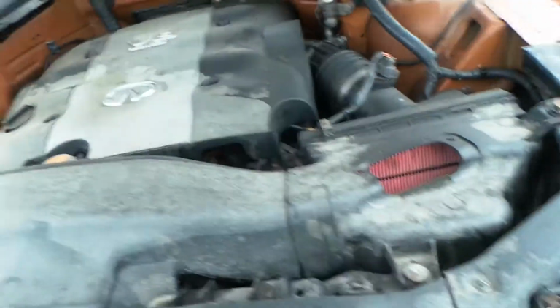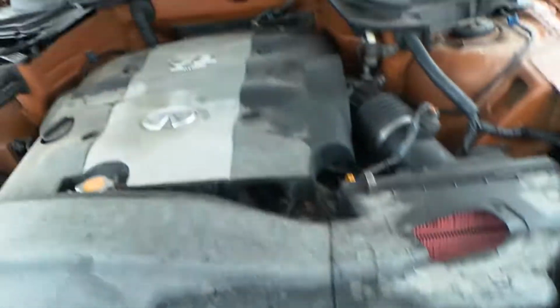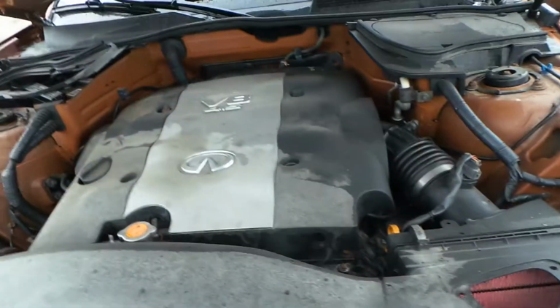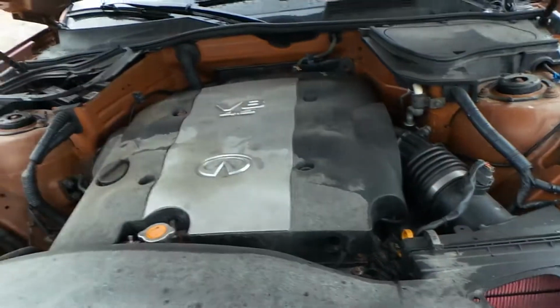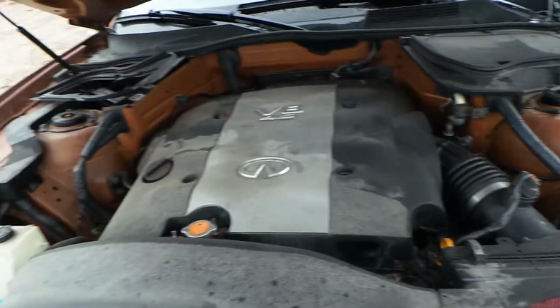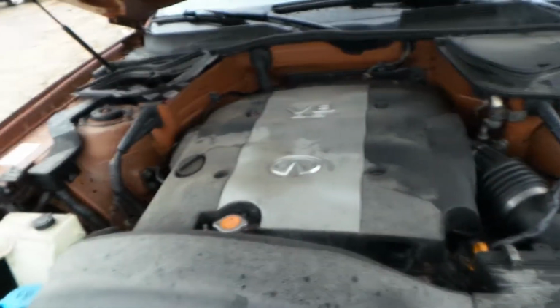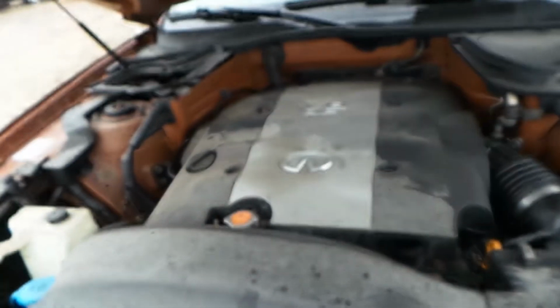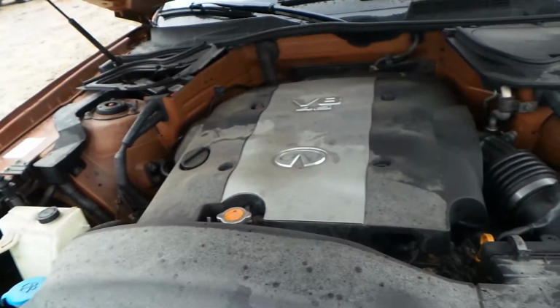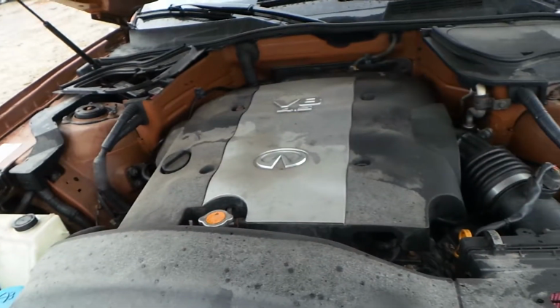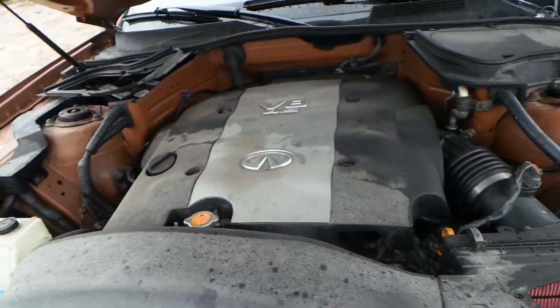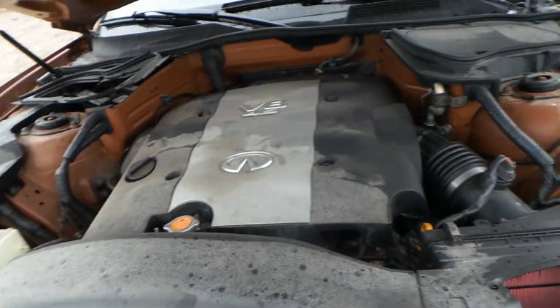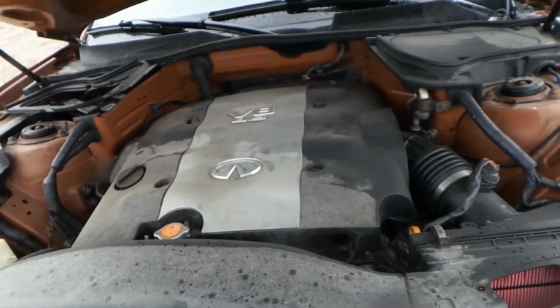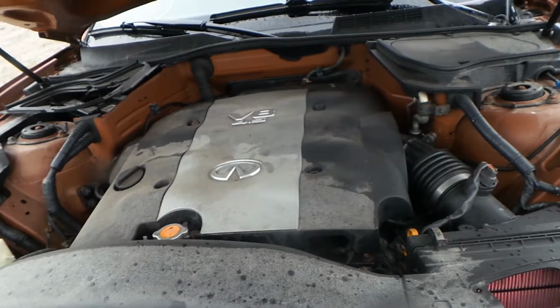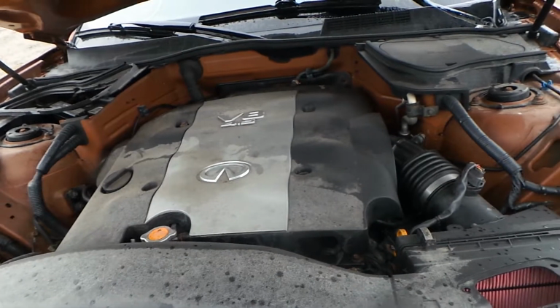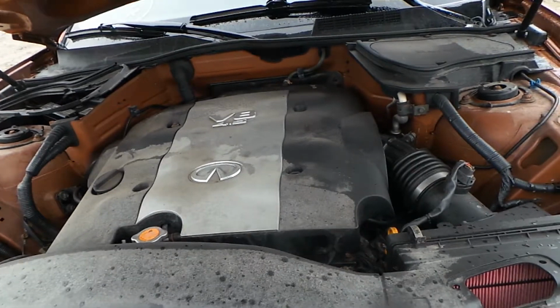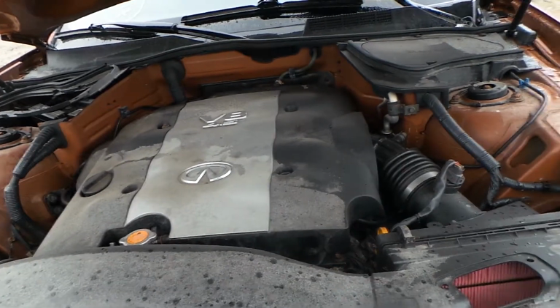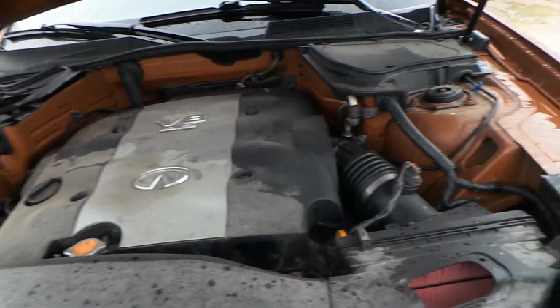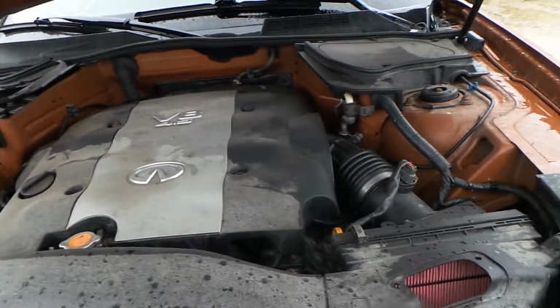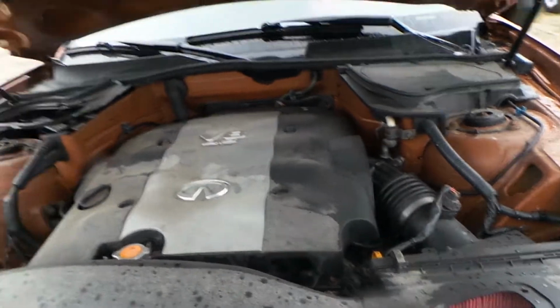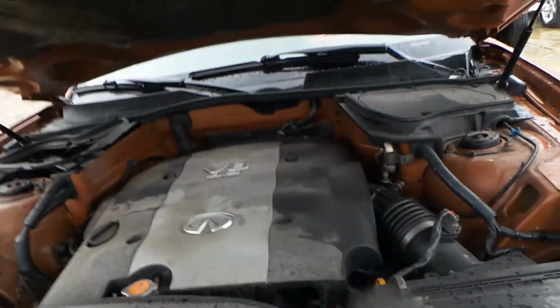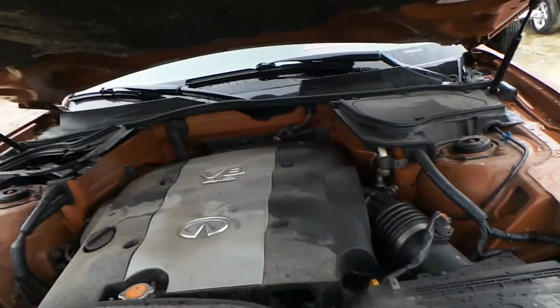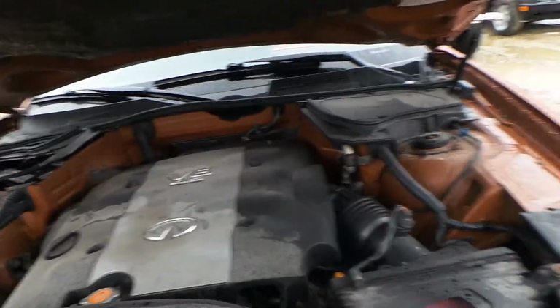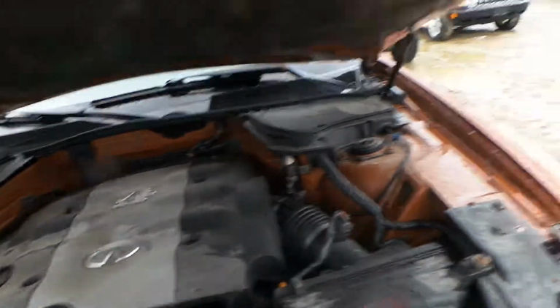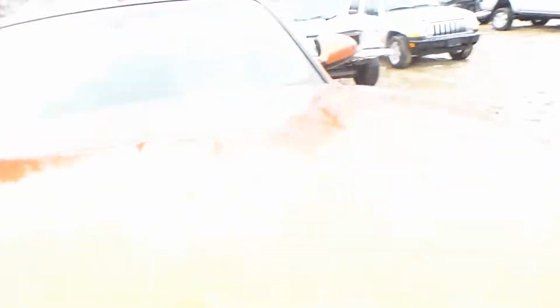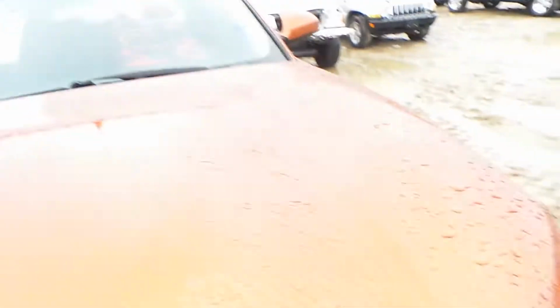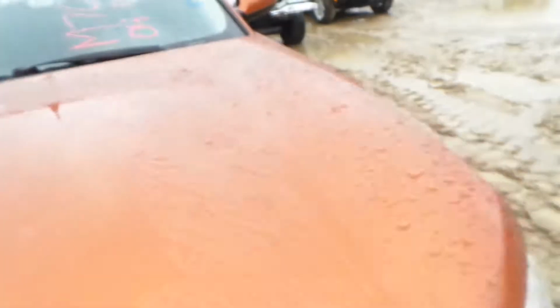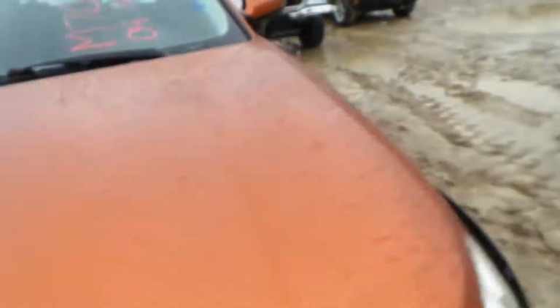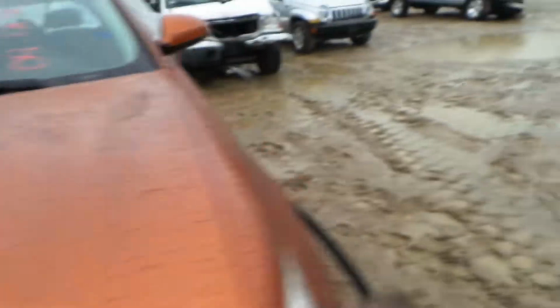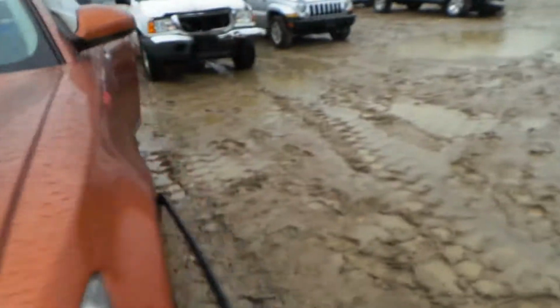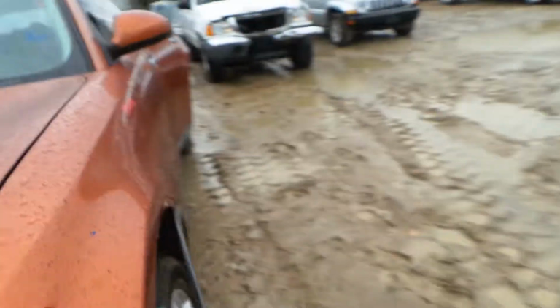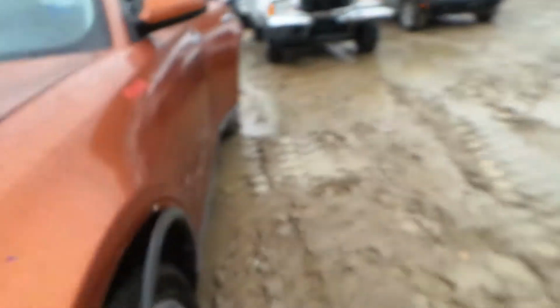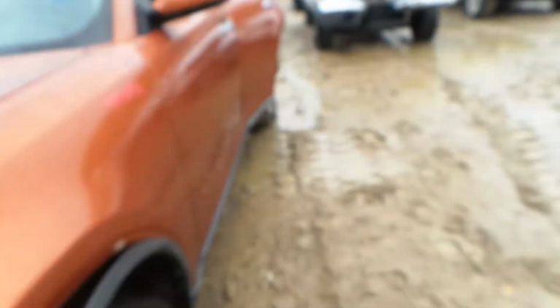Underneath the hood, we have a 4.5 liter engine with 152,000 miles on it. We do not have a key for this car, so we will not start it at this time.